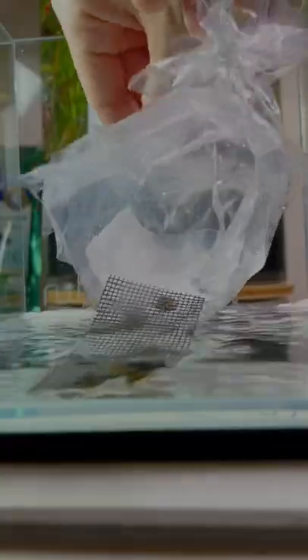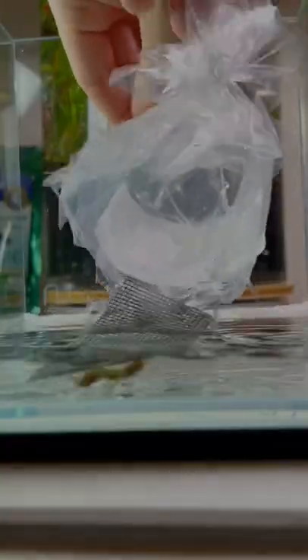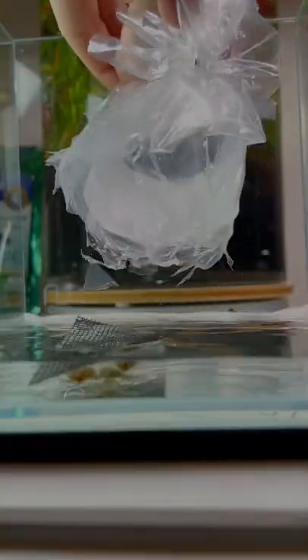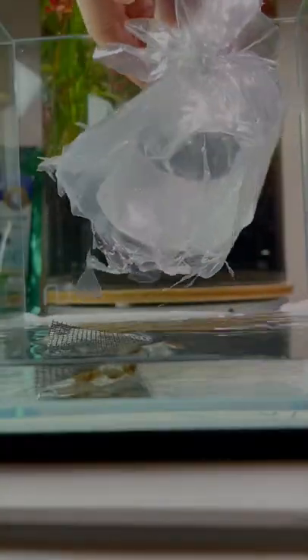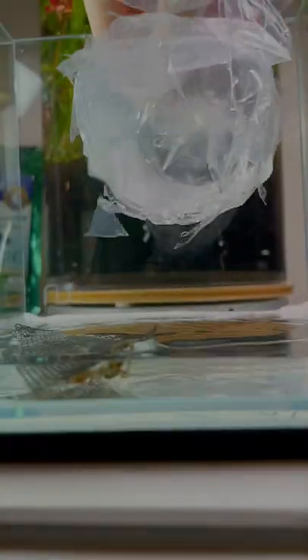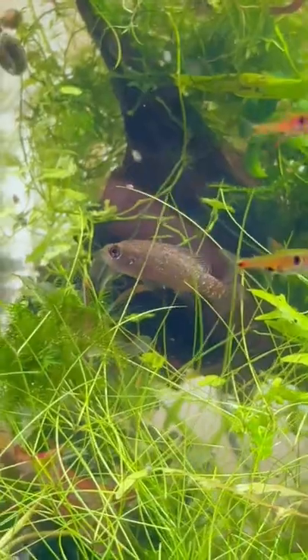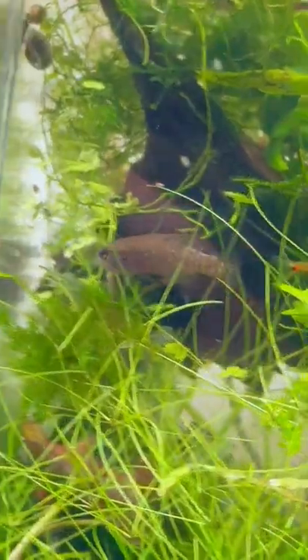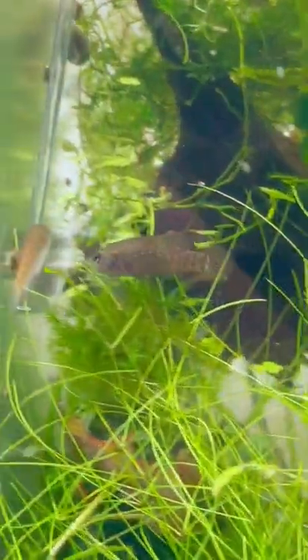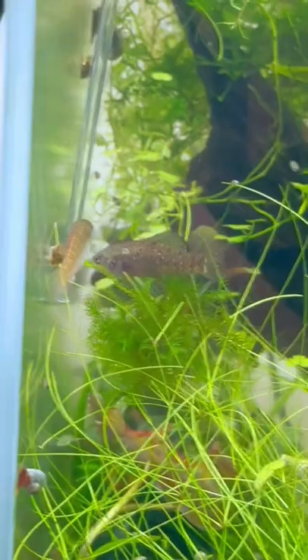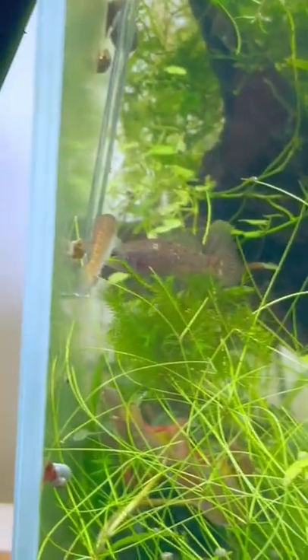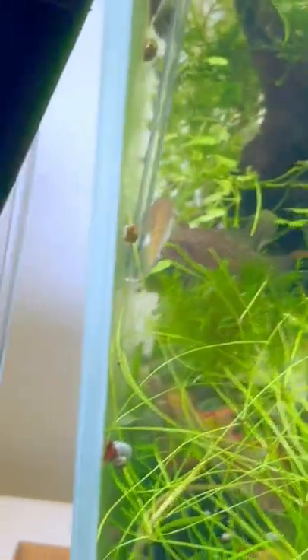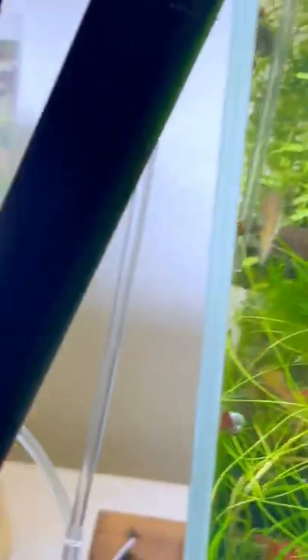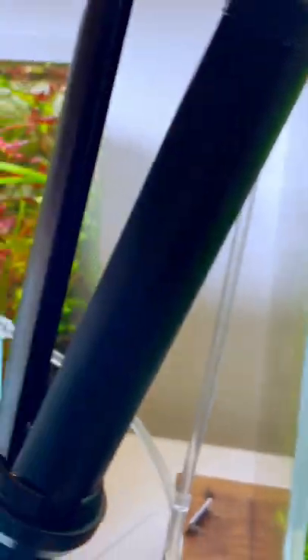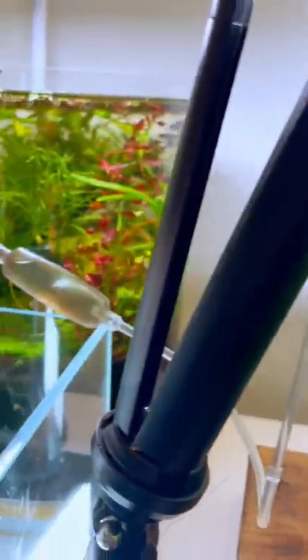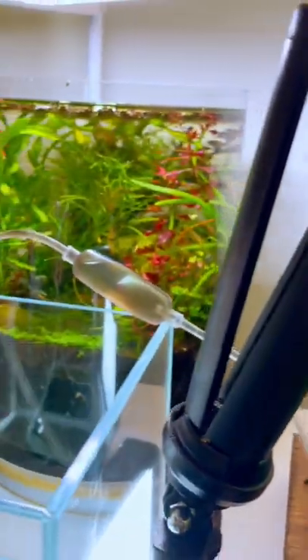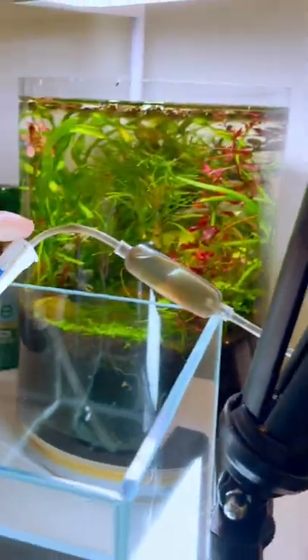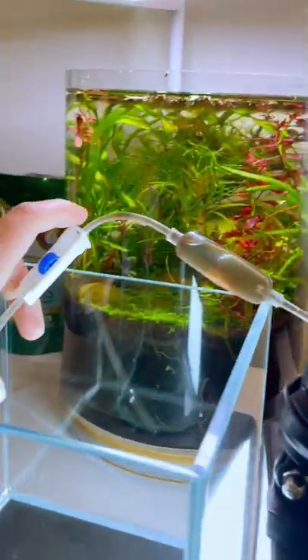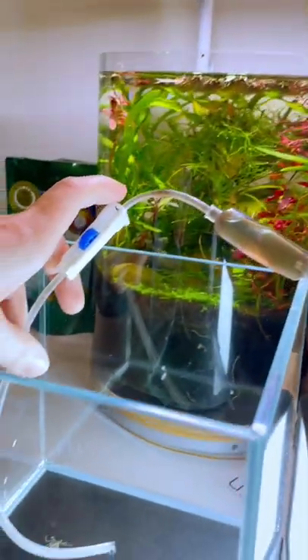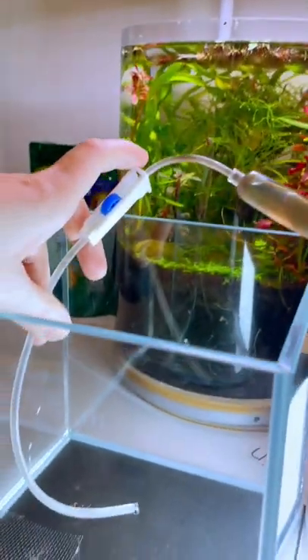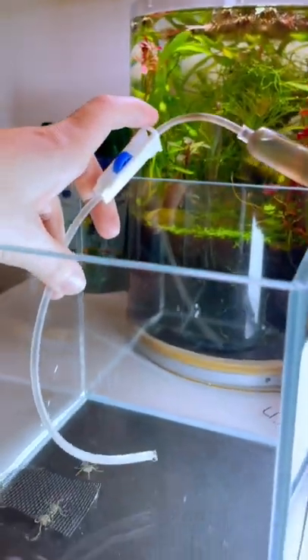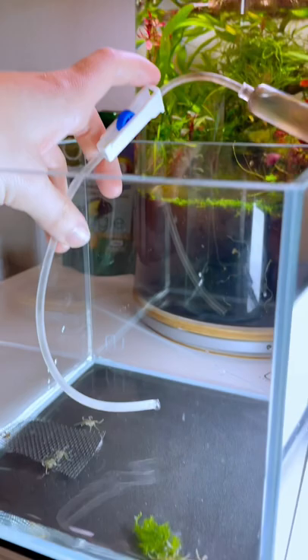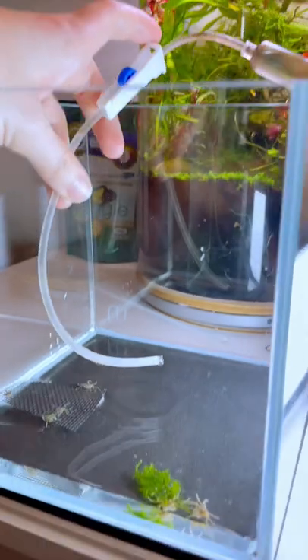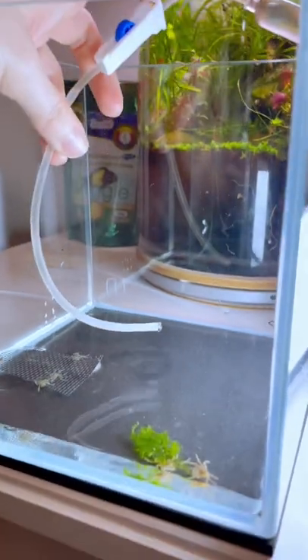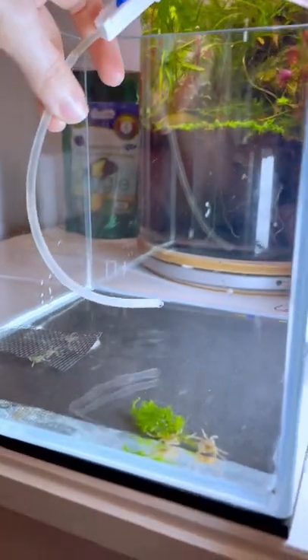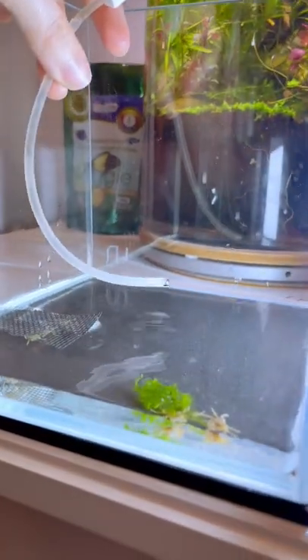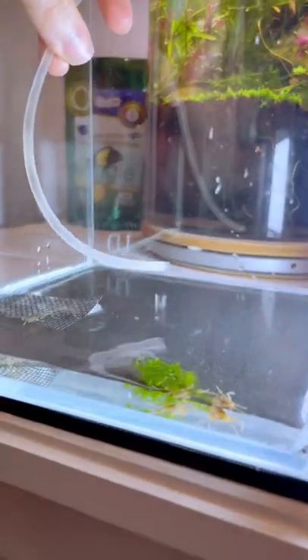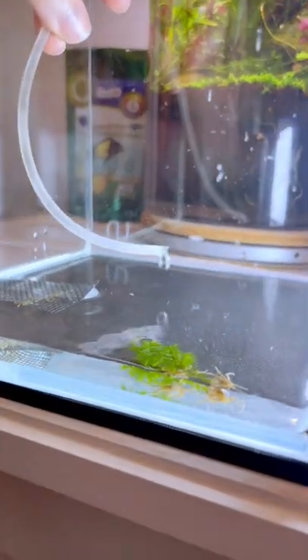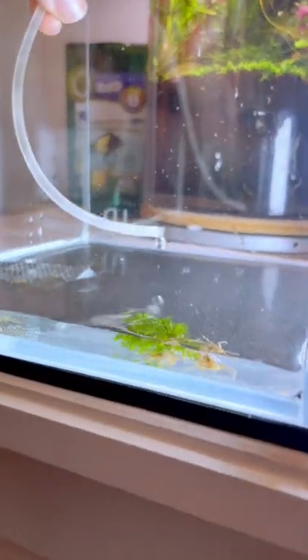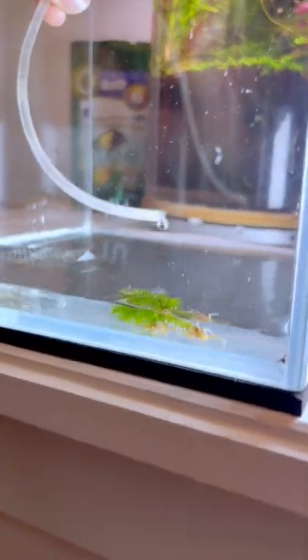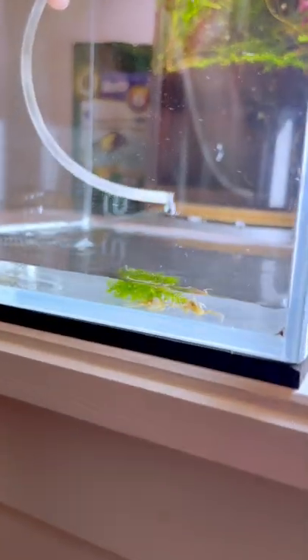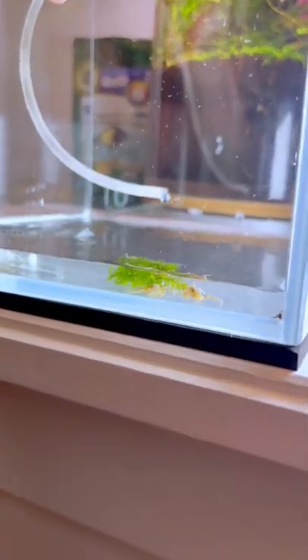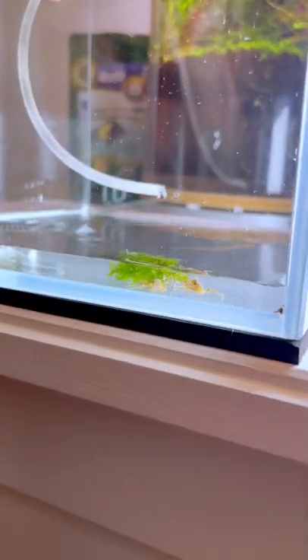That's why I drip acclimated these little guys, and you could tell Mr. Sparklefish was very interested in what's going on next door. I was thinking of adding them to the six-gallon, but ended up going with a smaller shrimp tank so that I'll be able to see them more often.